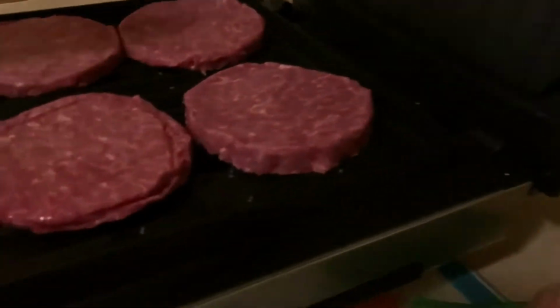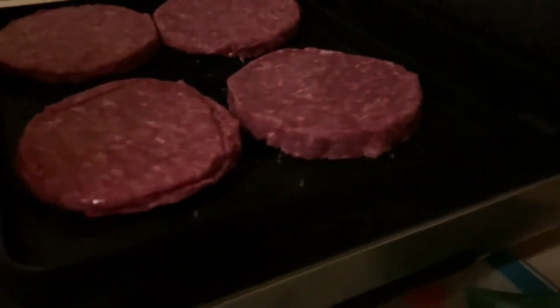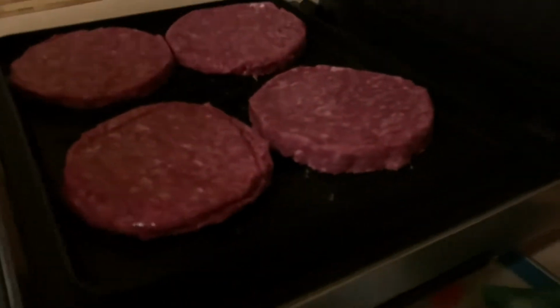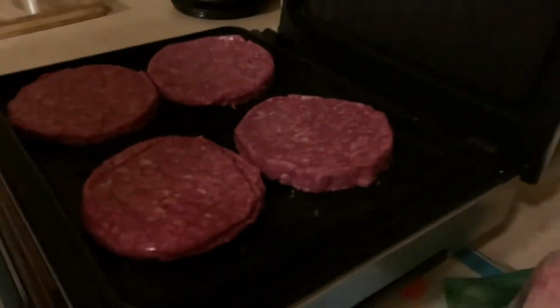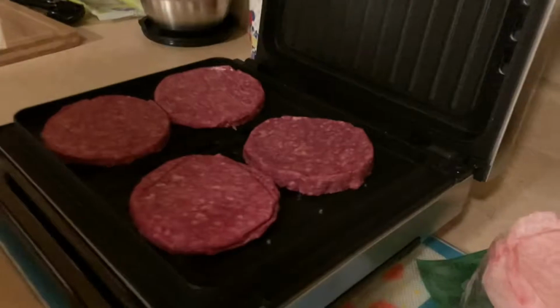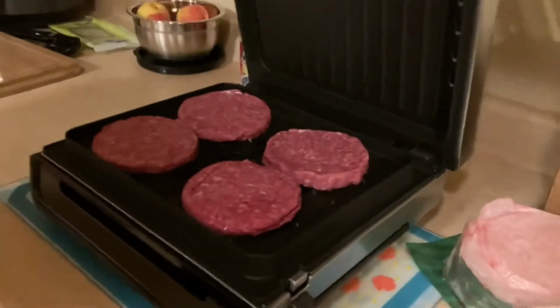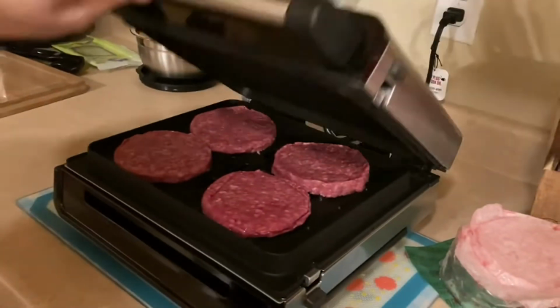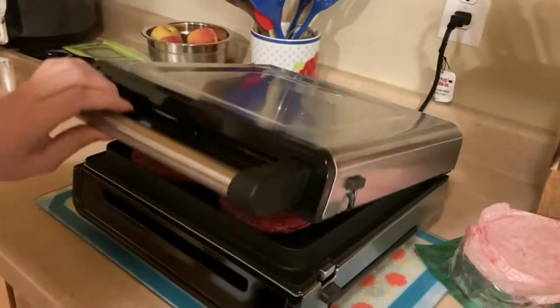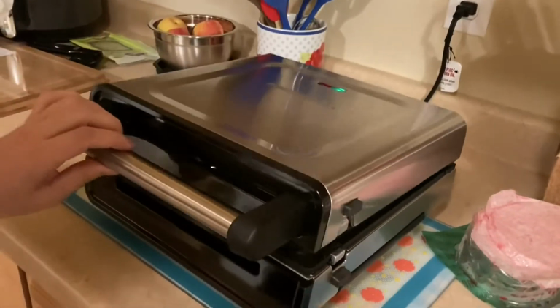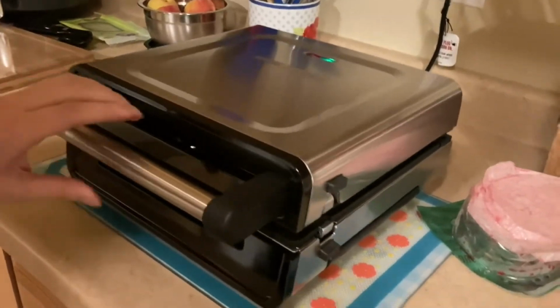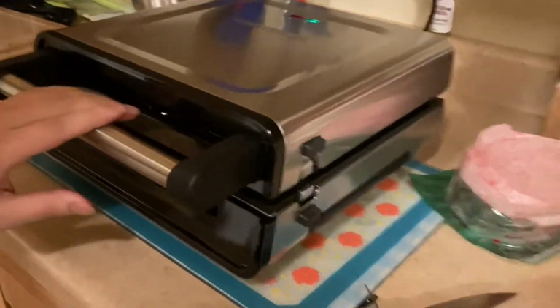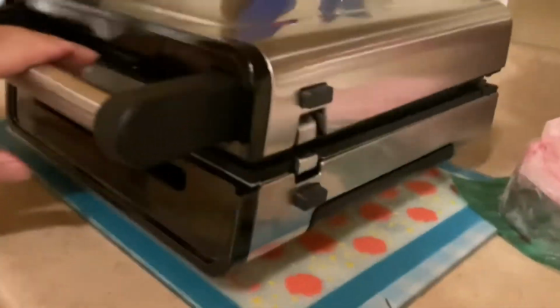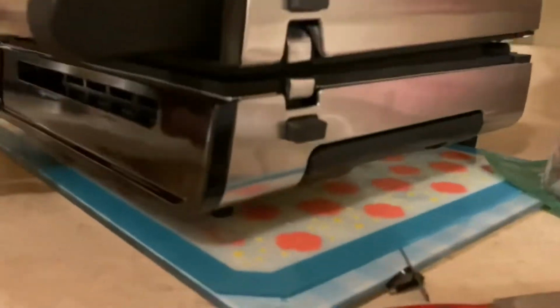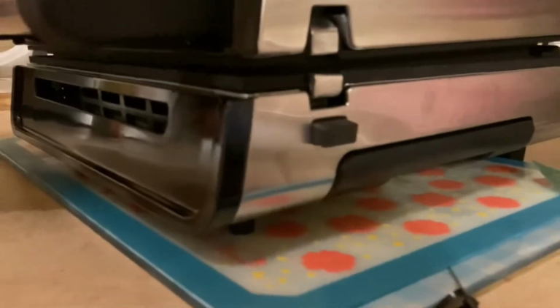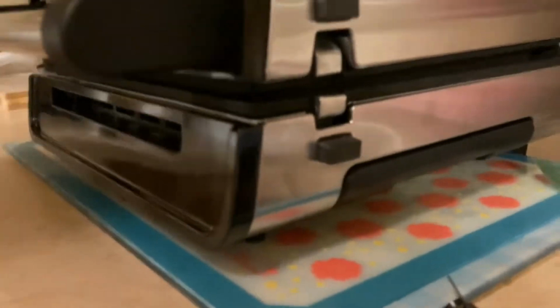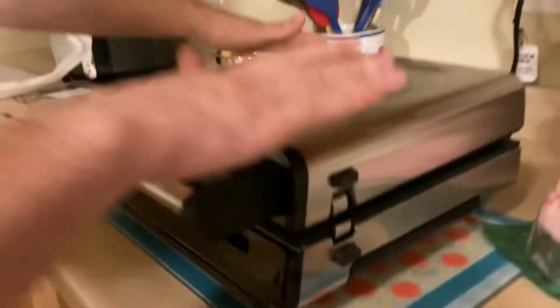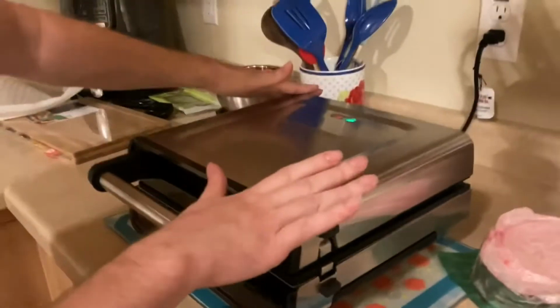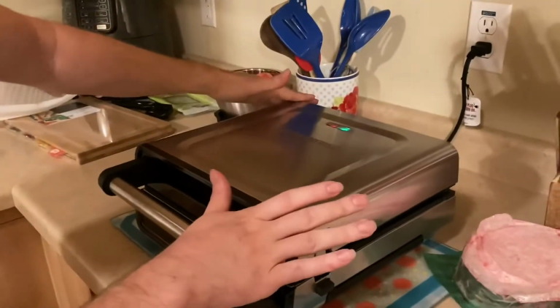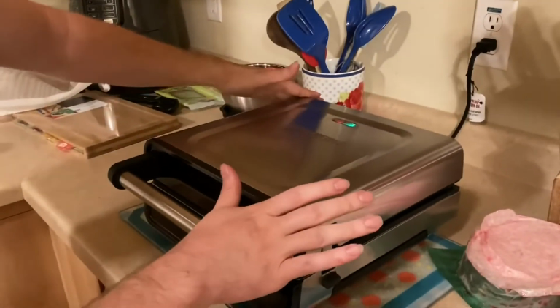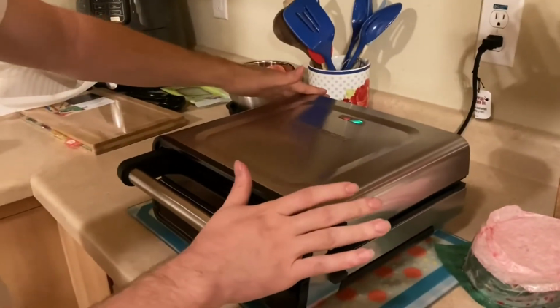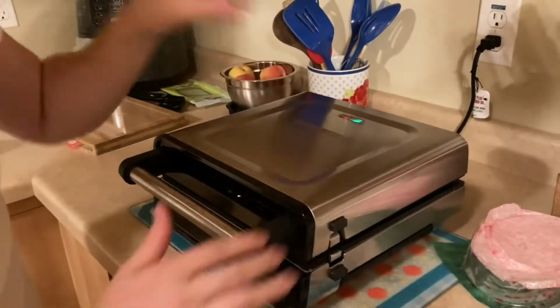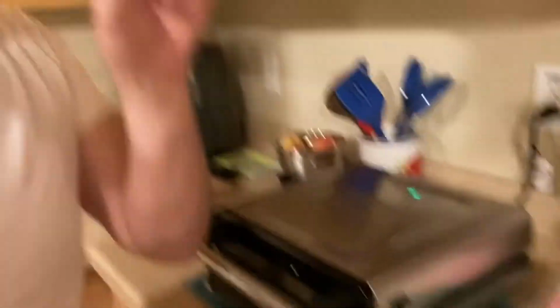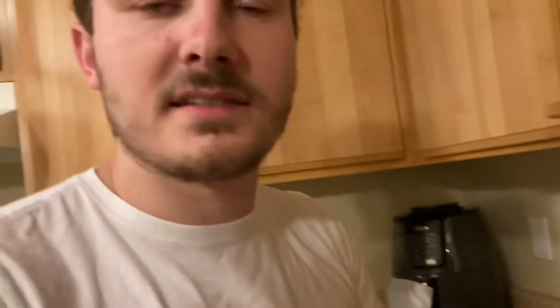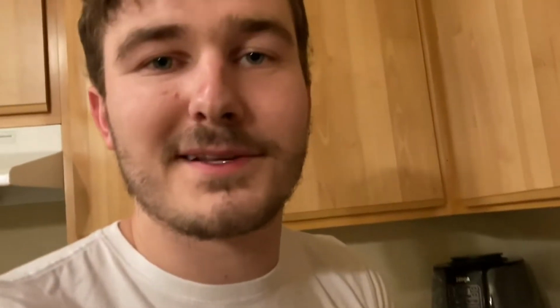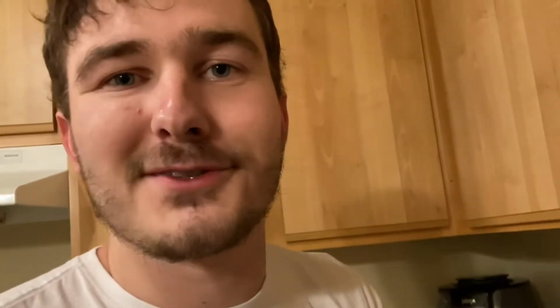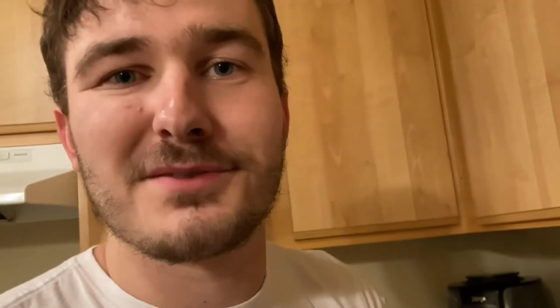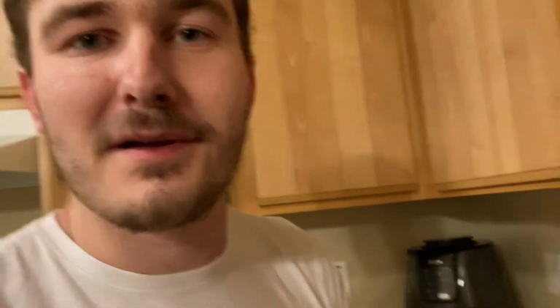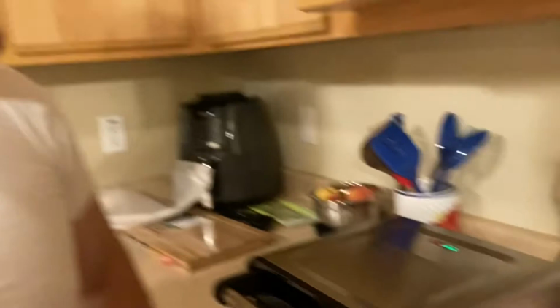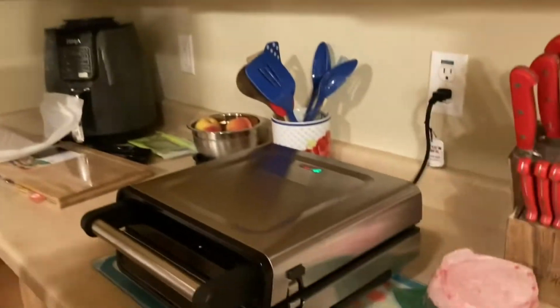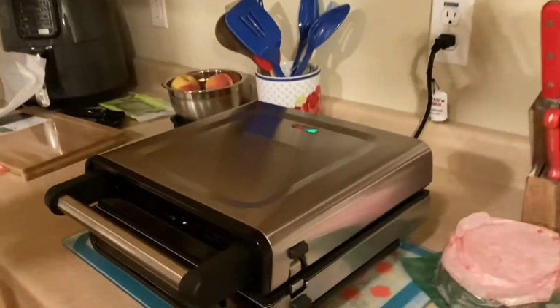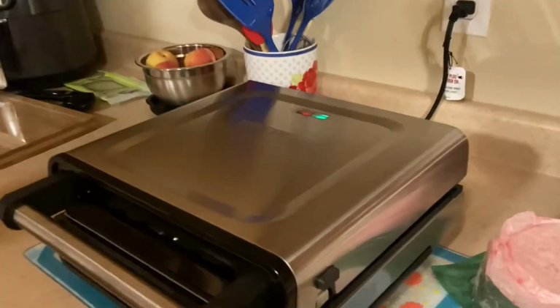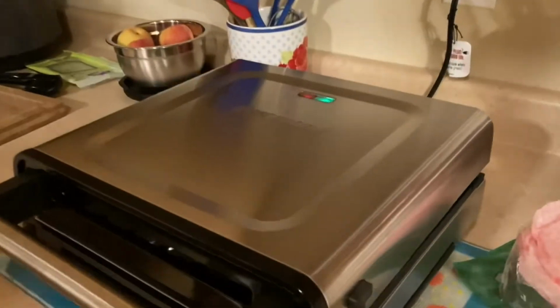Check it out, looks good. I think I'm gonna squish it just a little bit. I'd prefer my burgers to have thinner patties — to me it makes the burgers taste much better. Alright, now we wait.